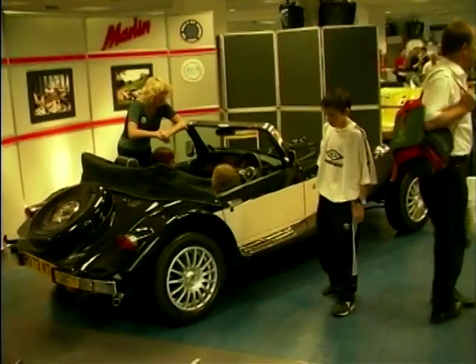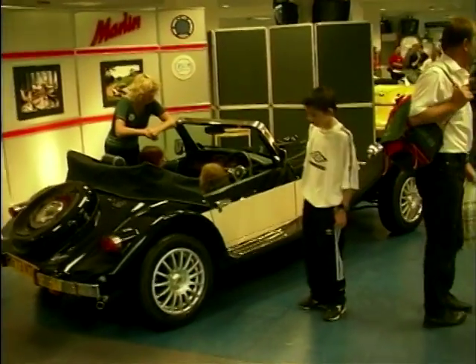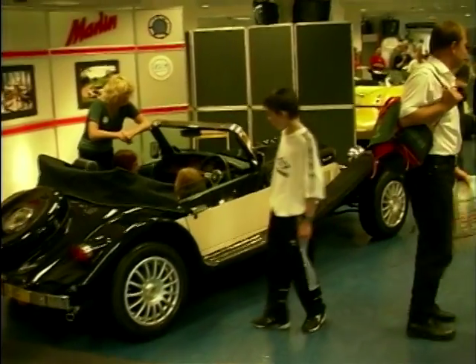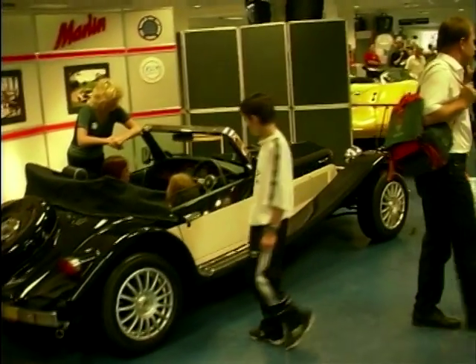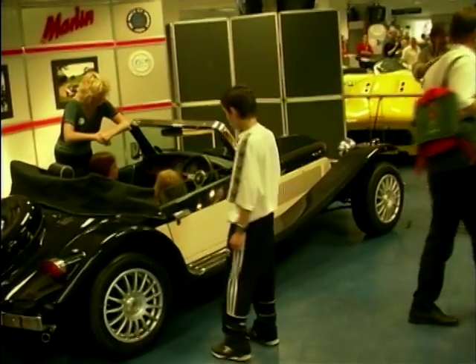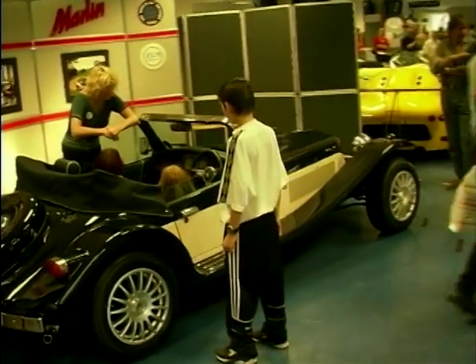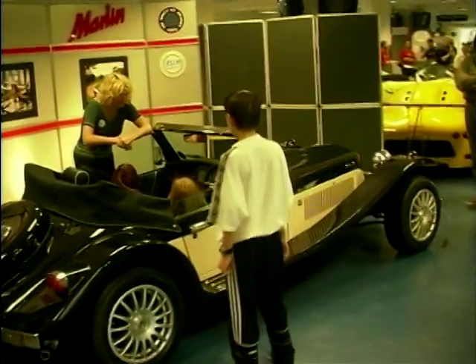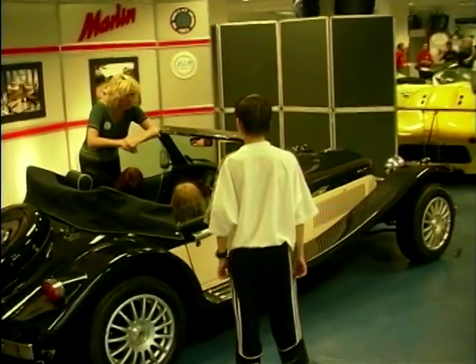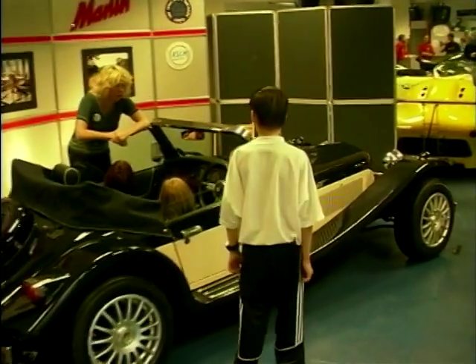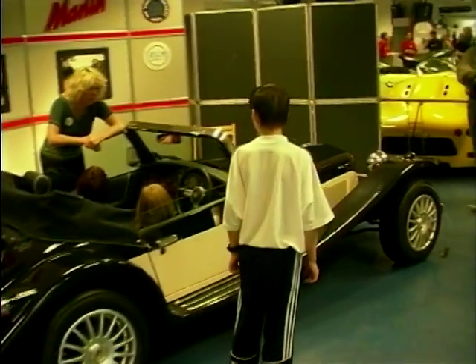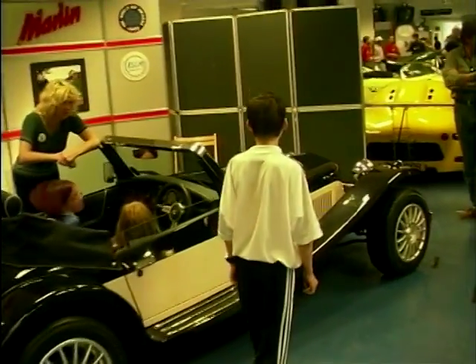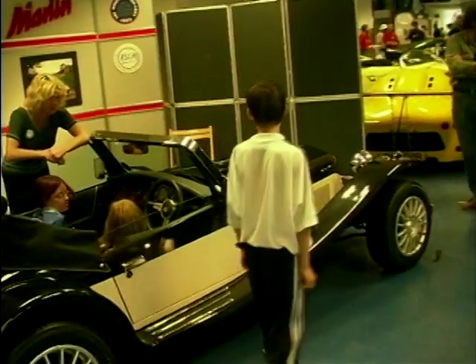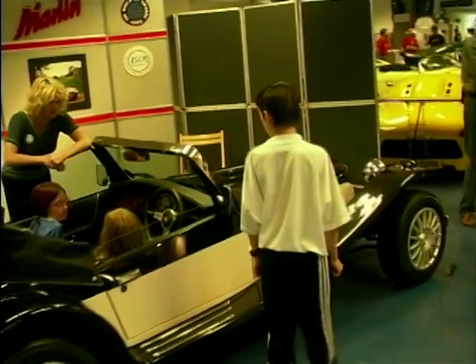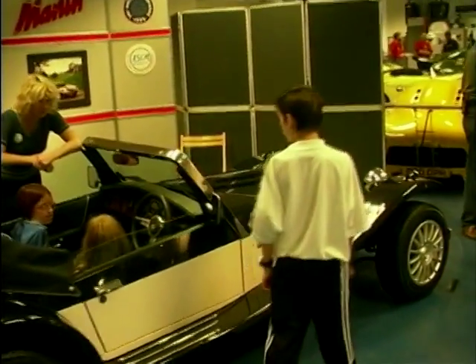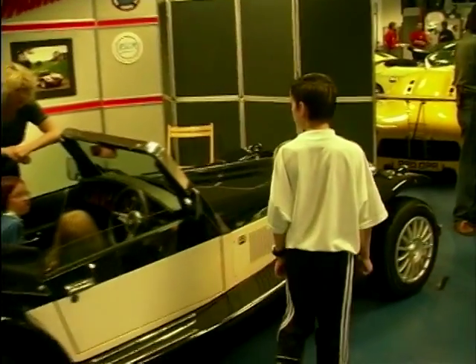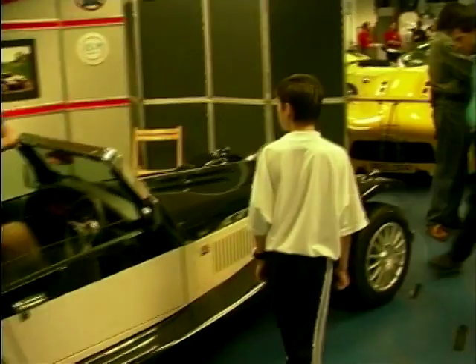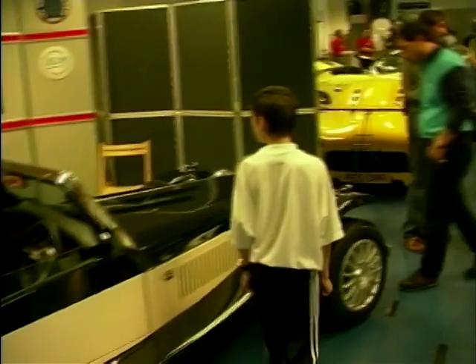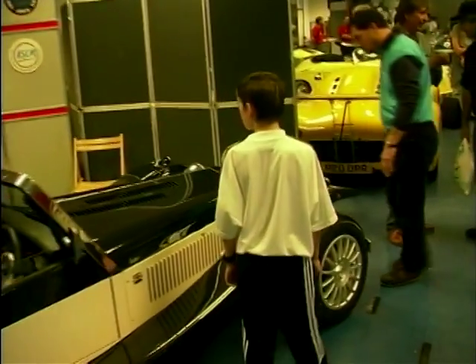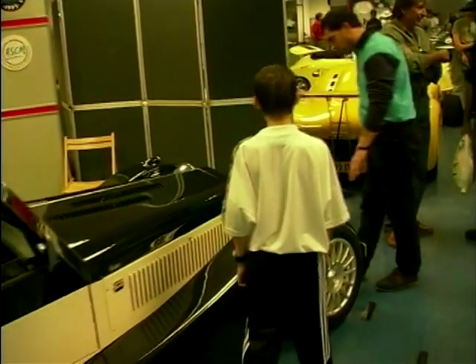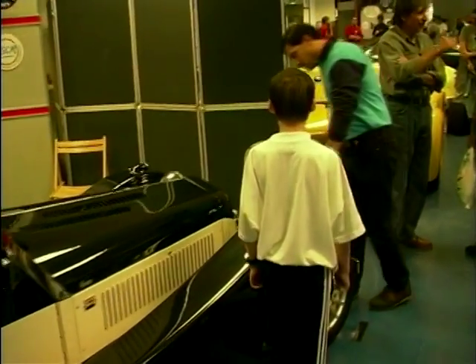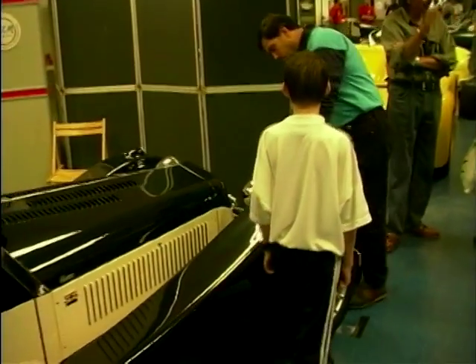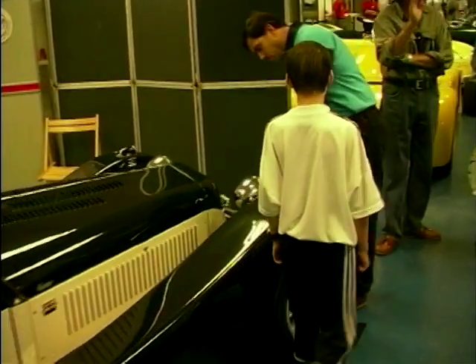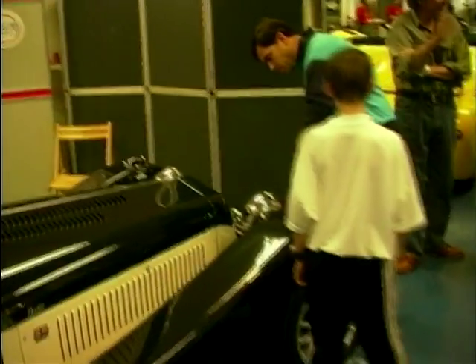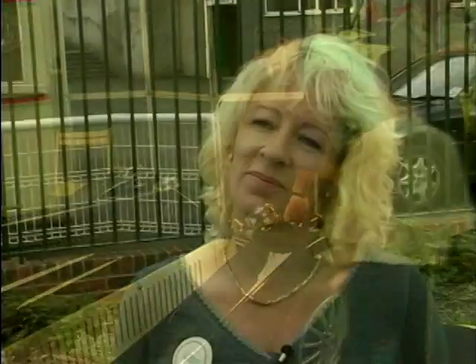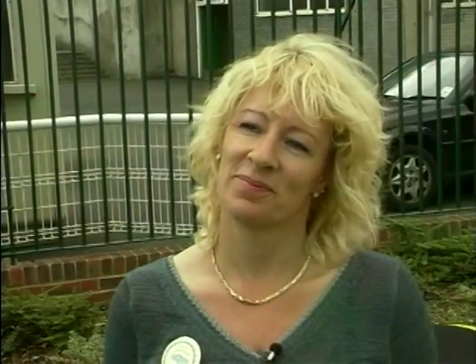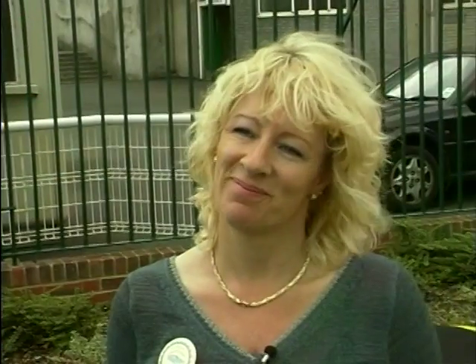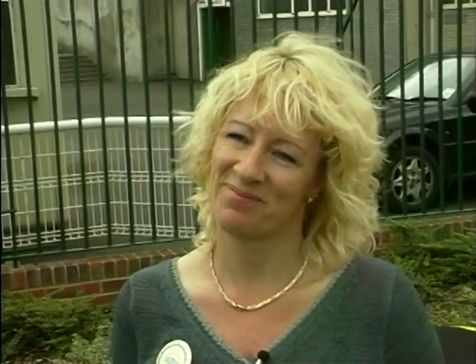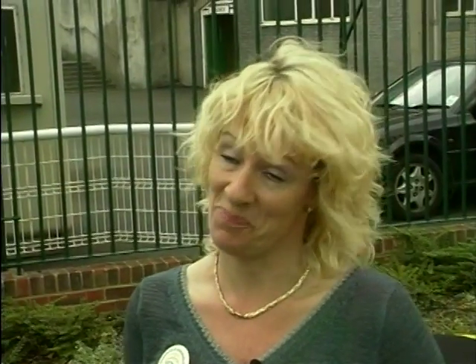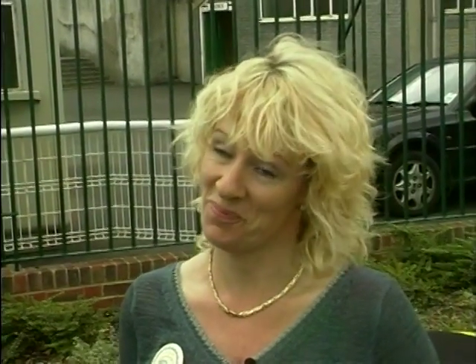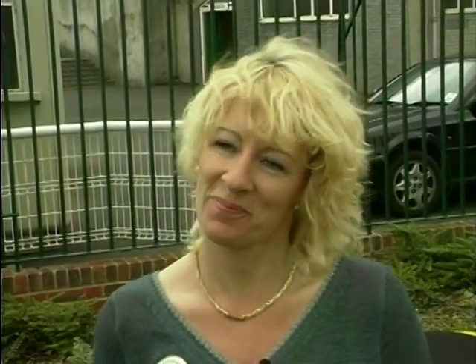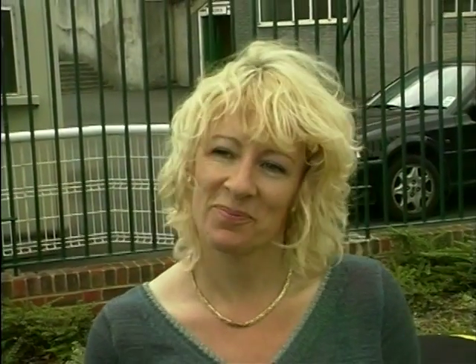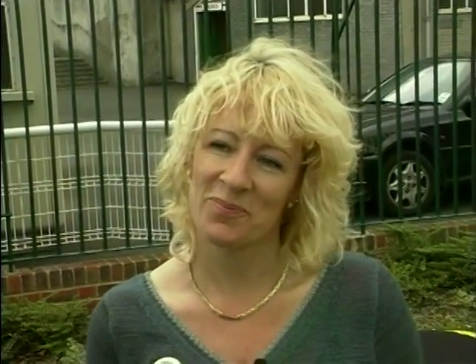This is Terry Matthews from Marlin, and this is the Sportster that's just been relaunched as a kit package. Terry, this is a beautiful piece of machinery — please tell us all about it.